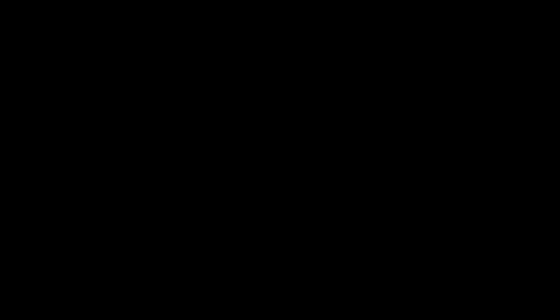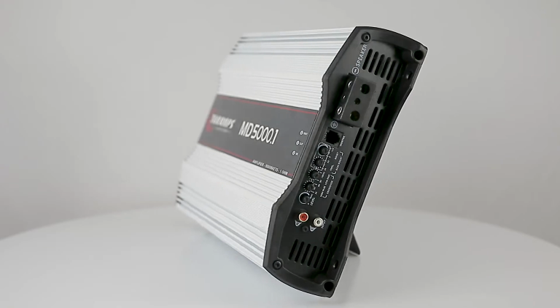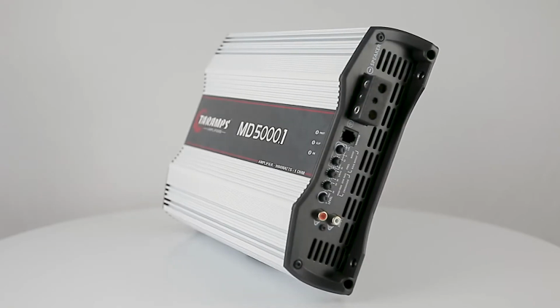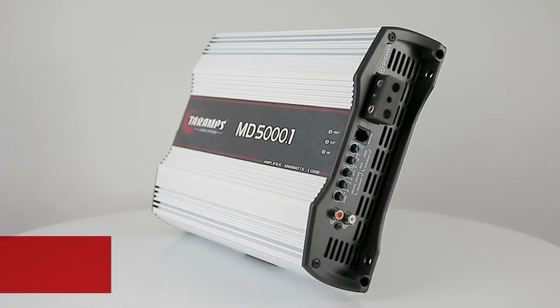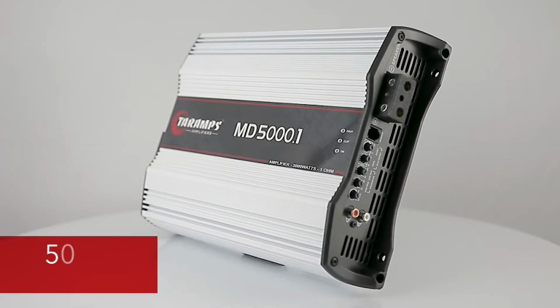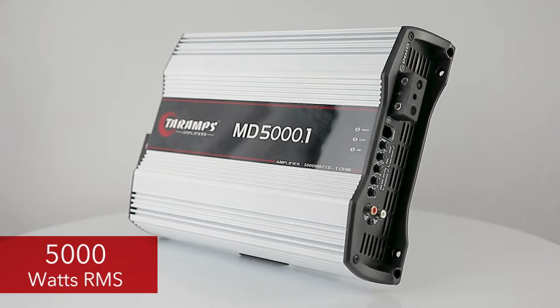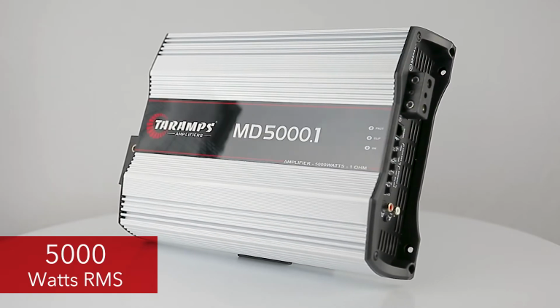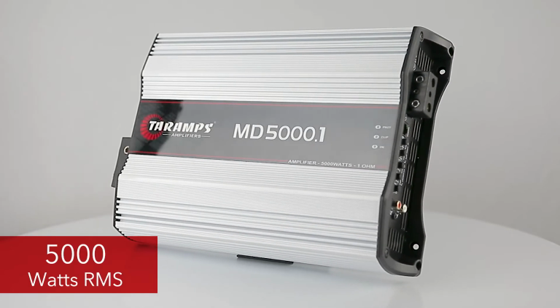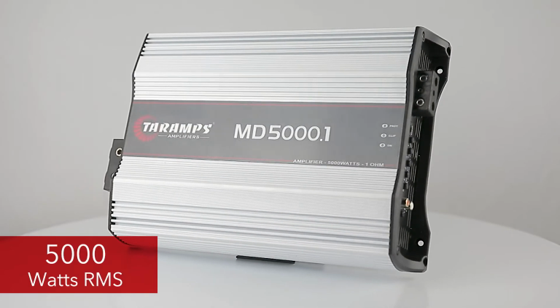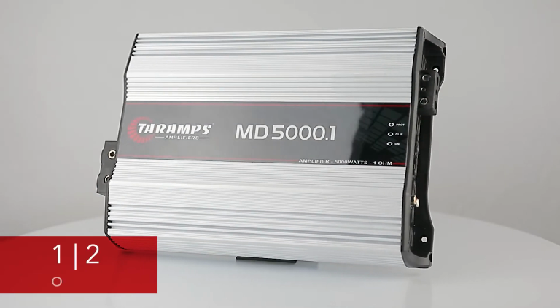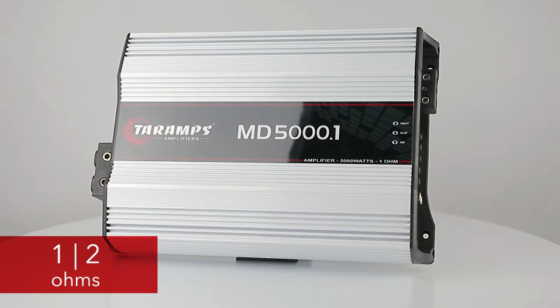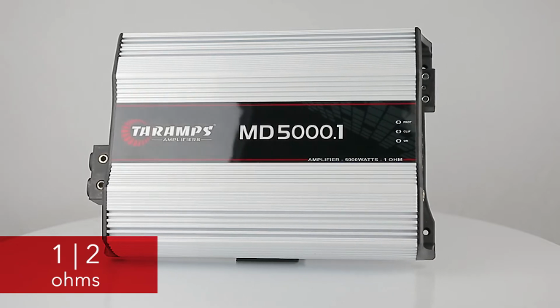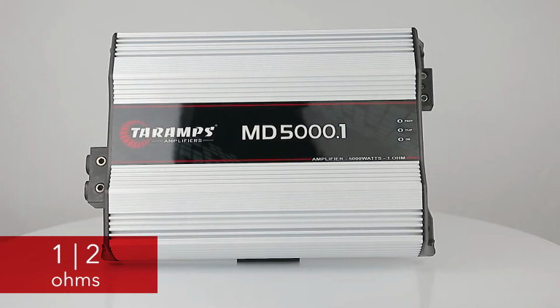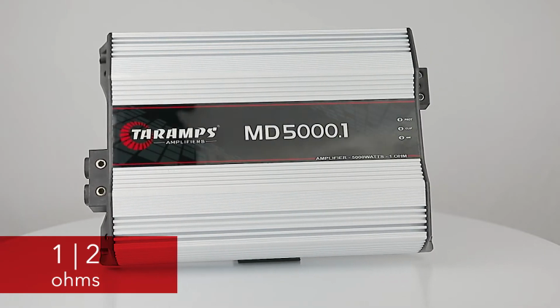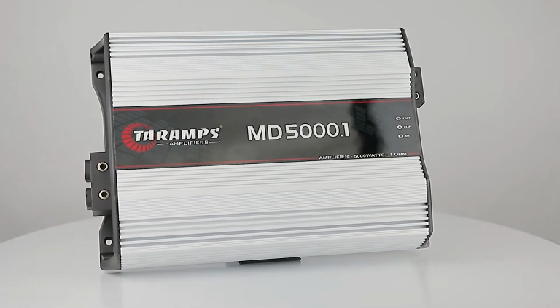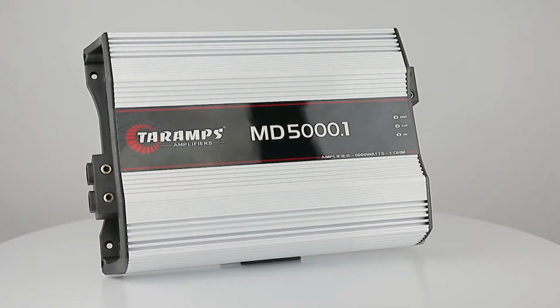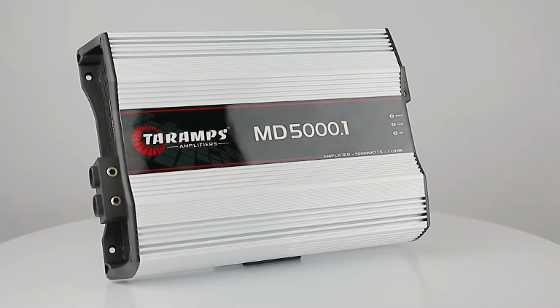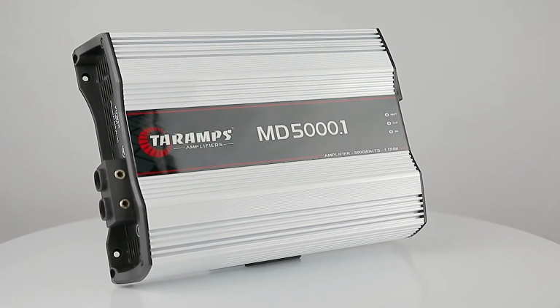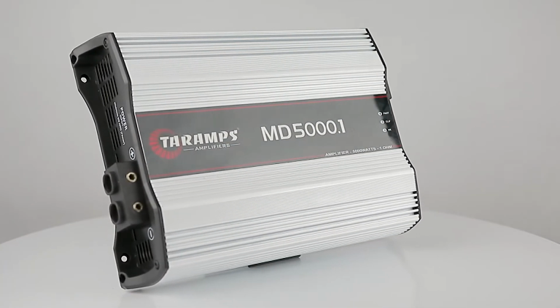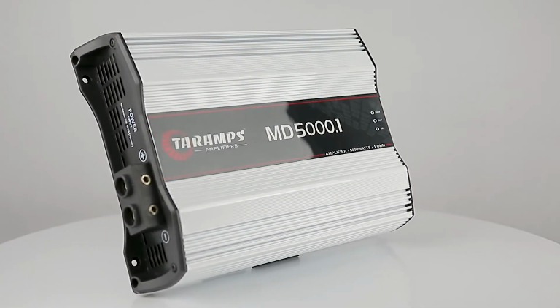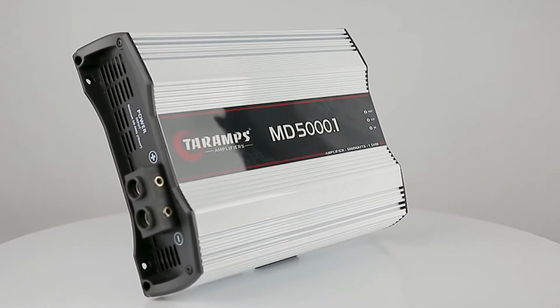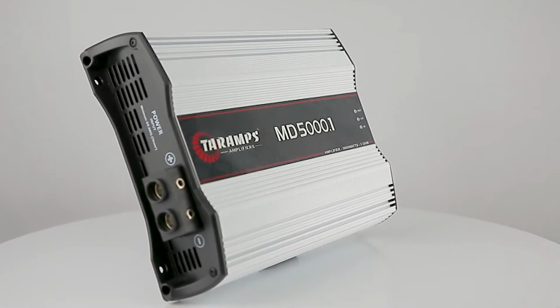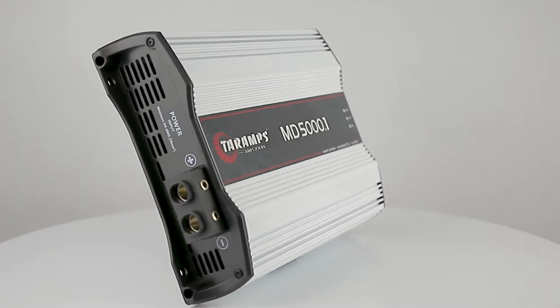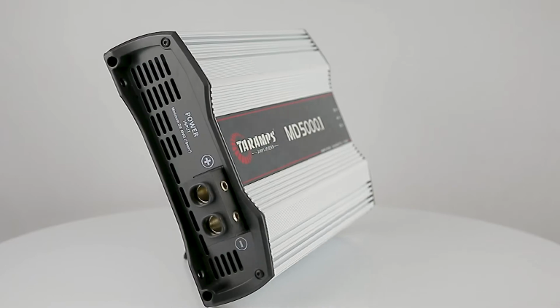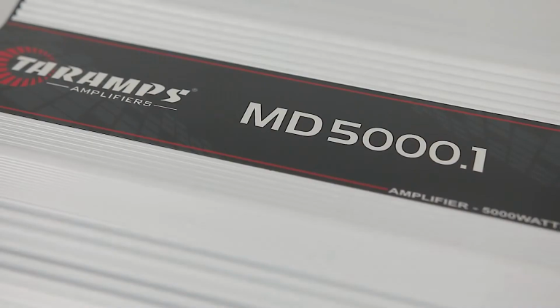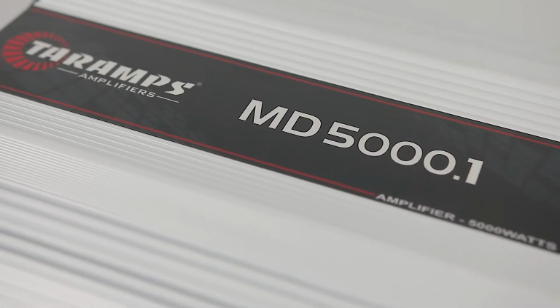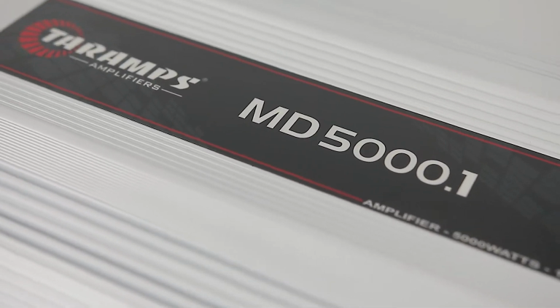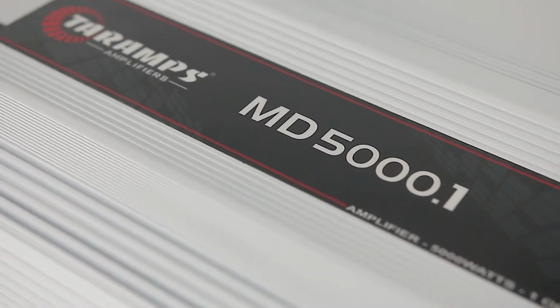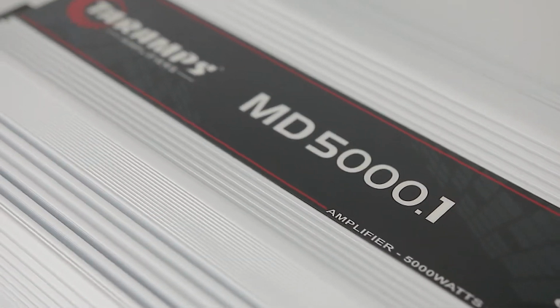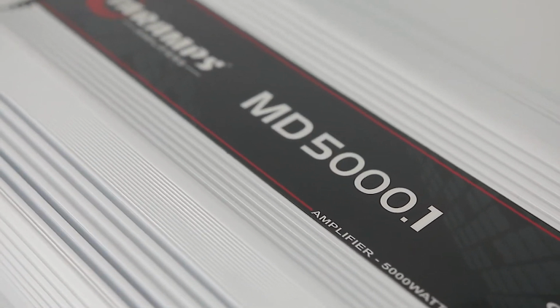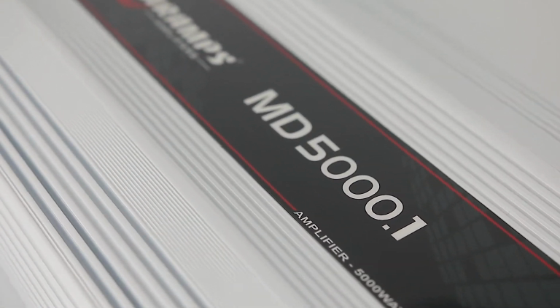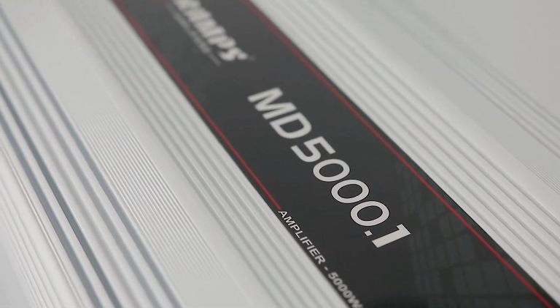MD5000.1, with a channel of 5000W RMS and versions of 1 and 2 ohms, this amplifier was designed with the highest technology, offering high performance and efficiency for all types of car audio systems.